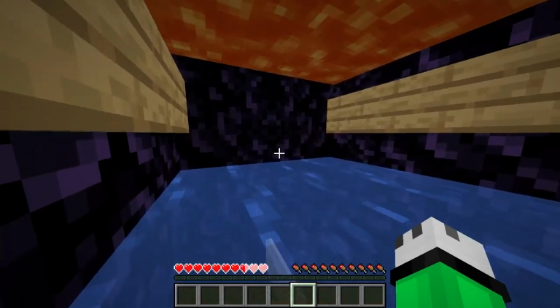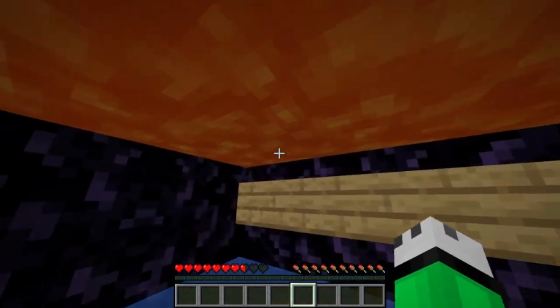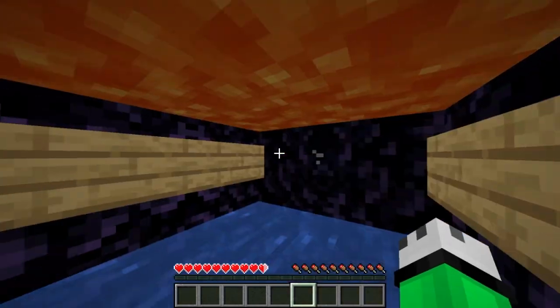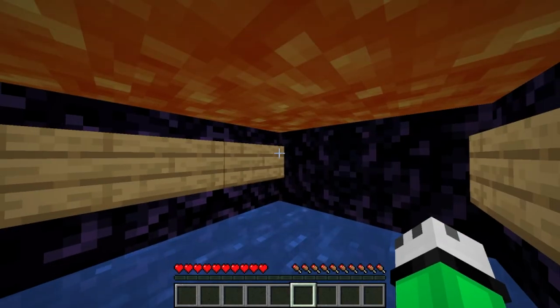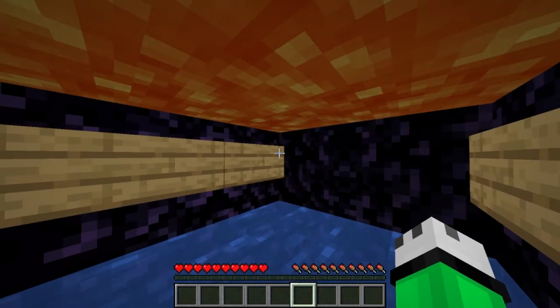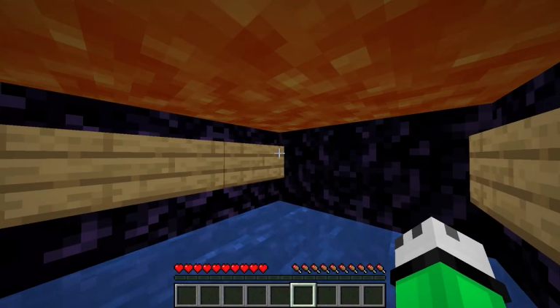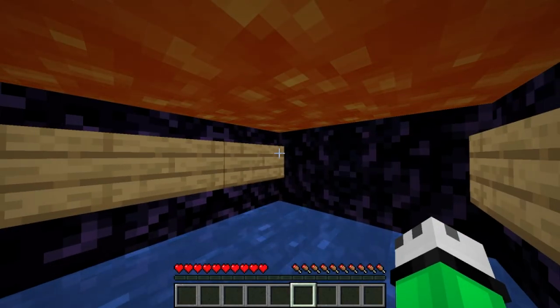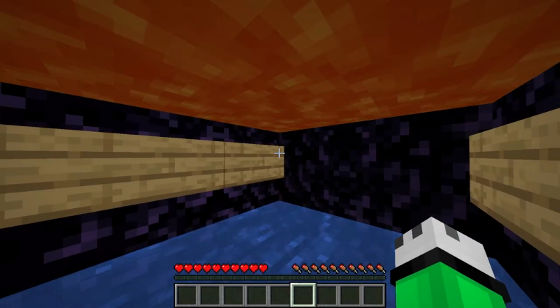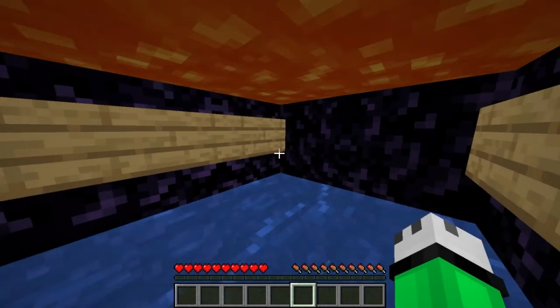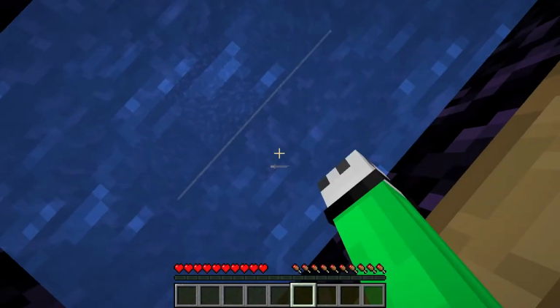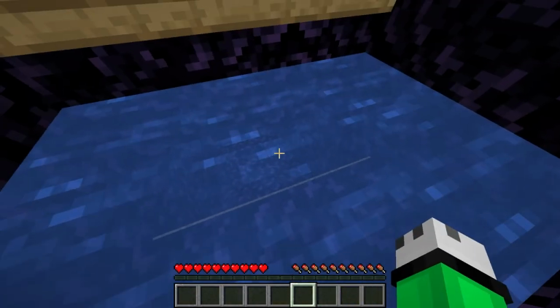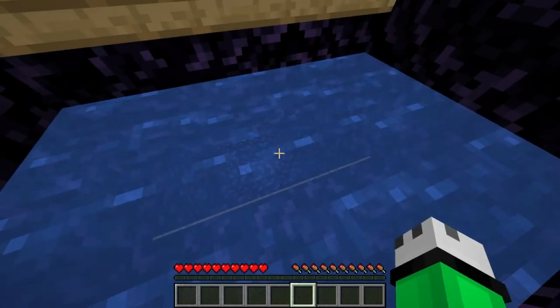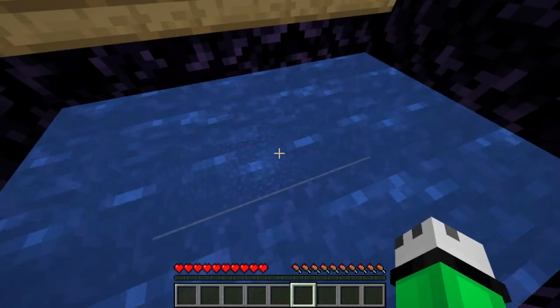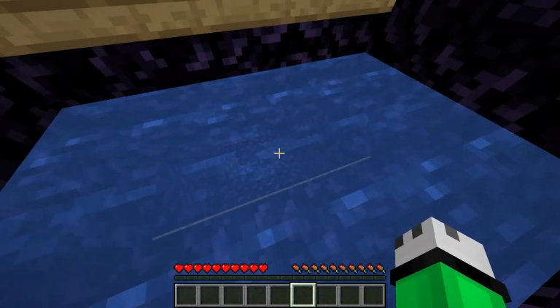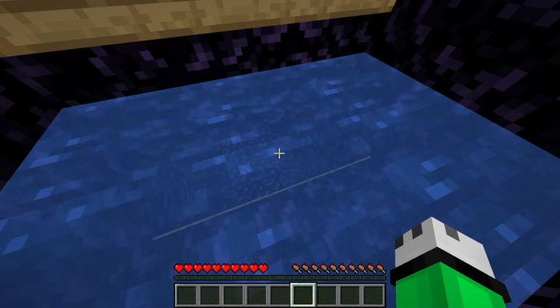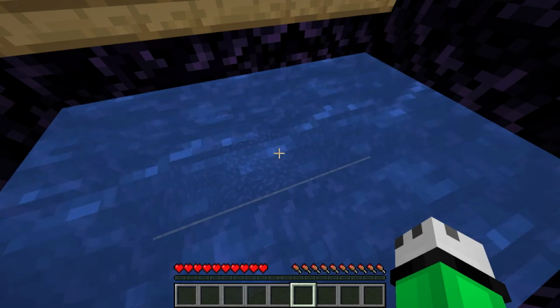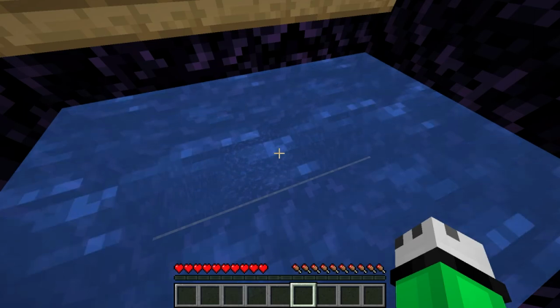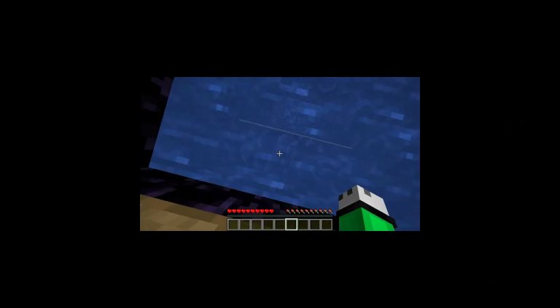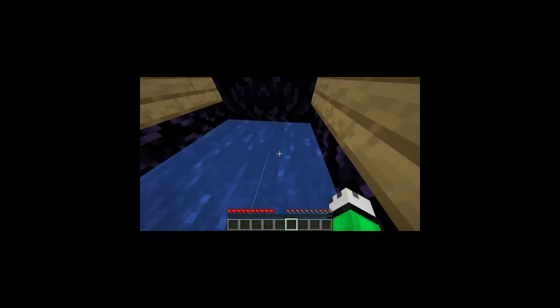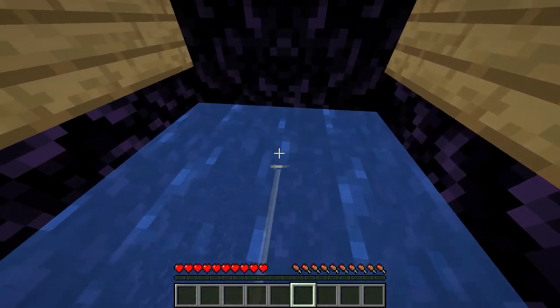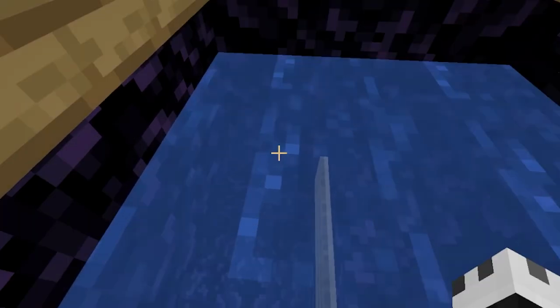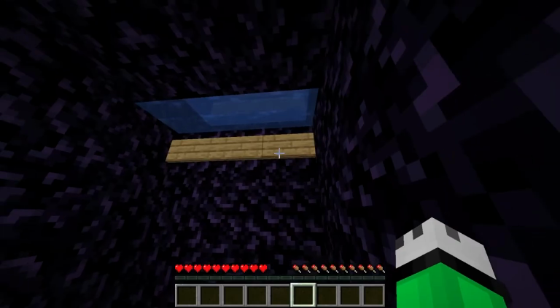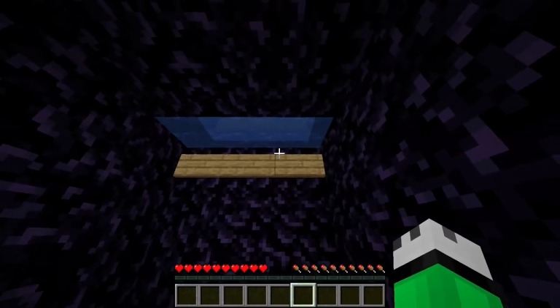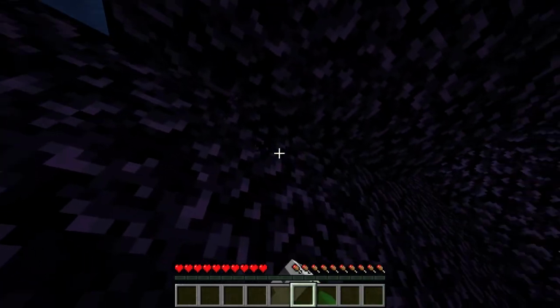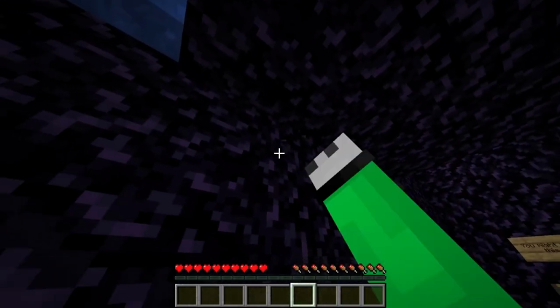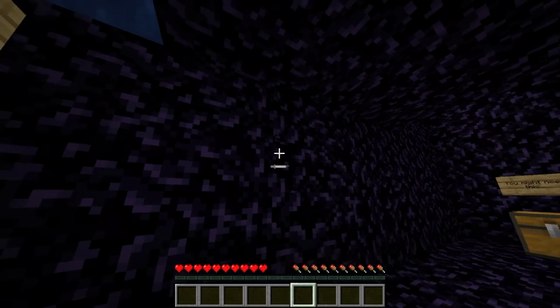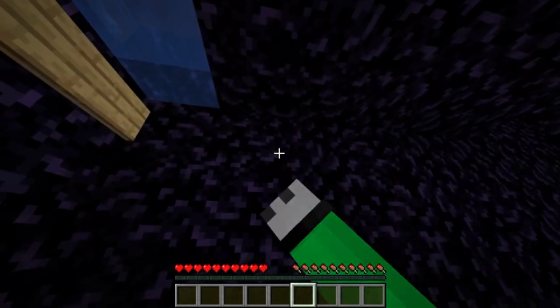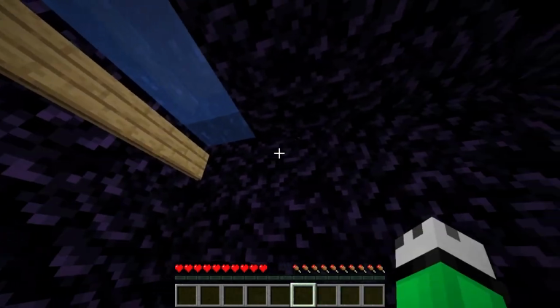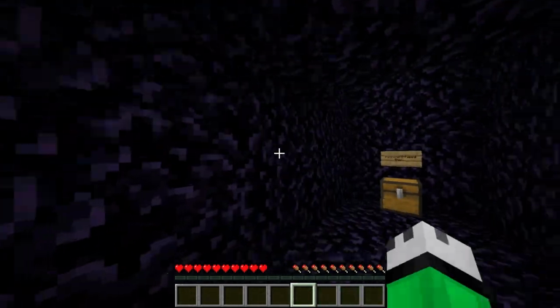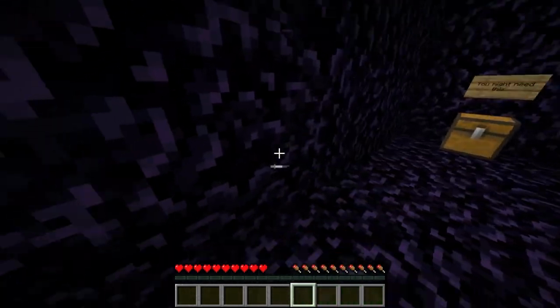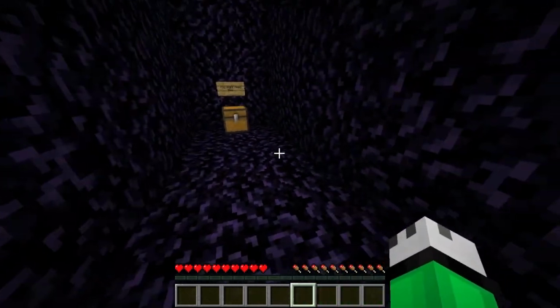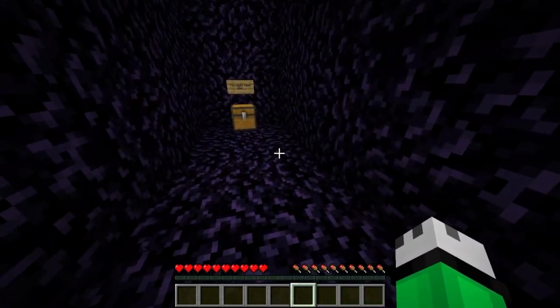Wait, what? We fell through the lava and there's actually some water on this side of the lava so it looks like we're actually saved. I guess we're down into a secret tunnel. Do we manage to beat the prison already?